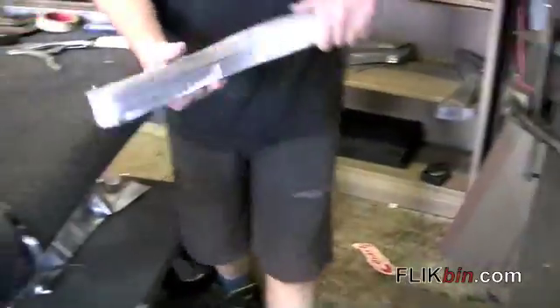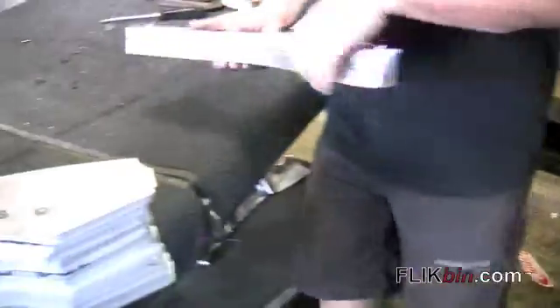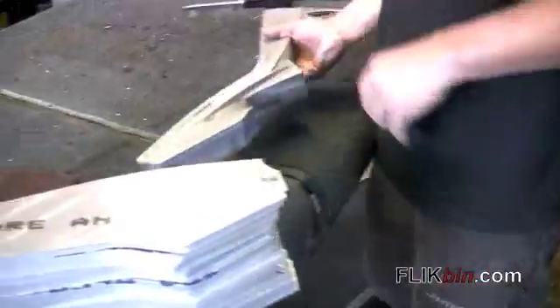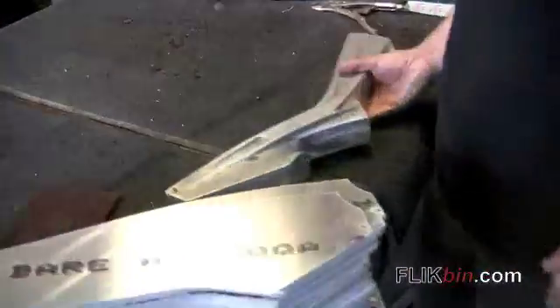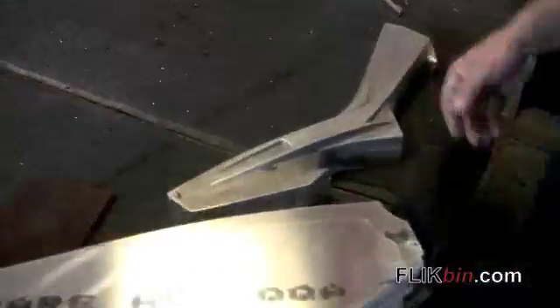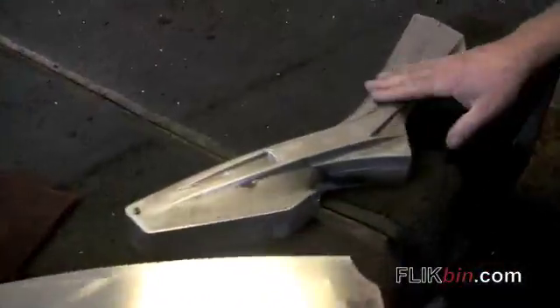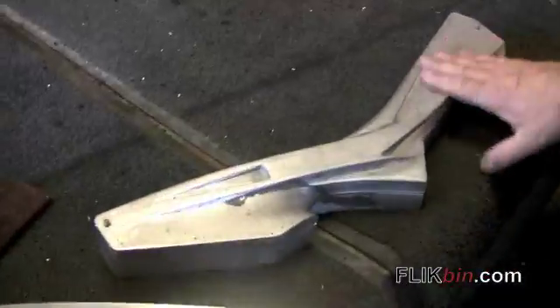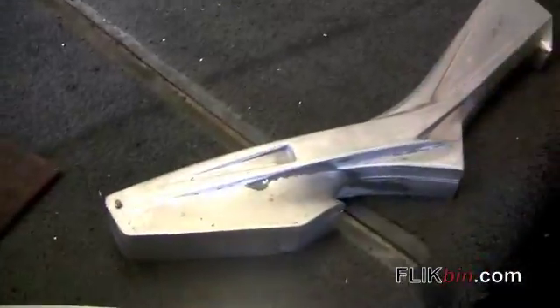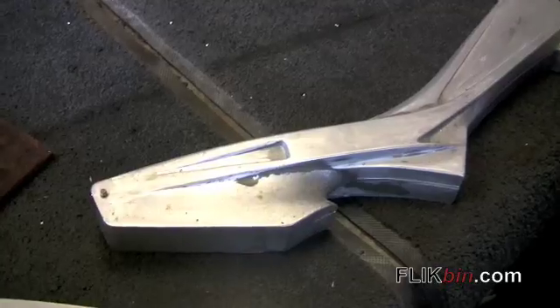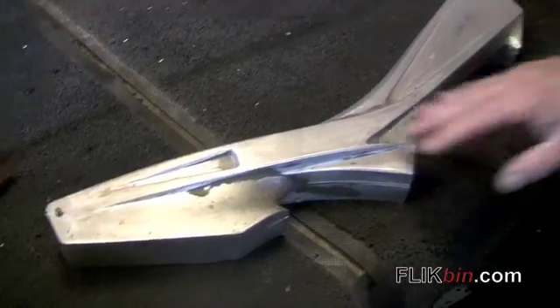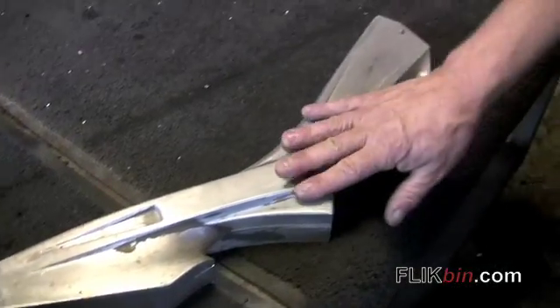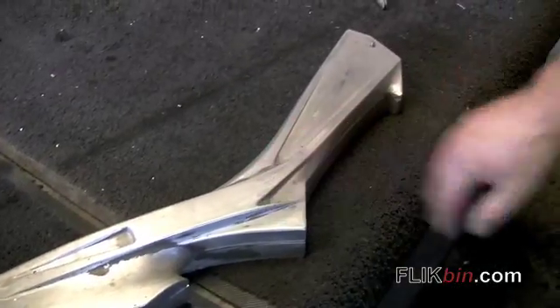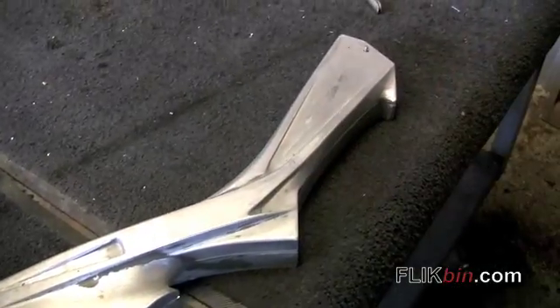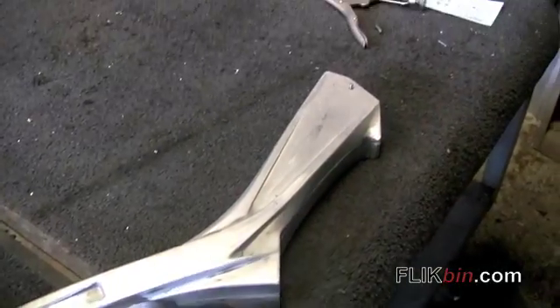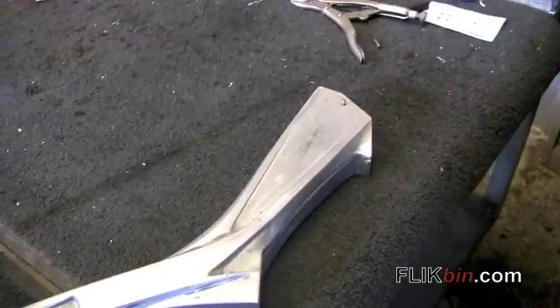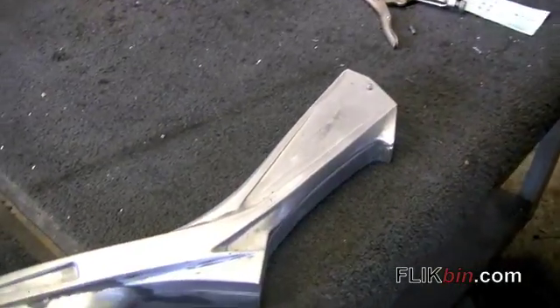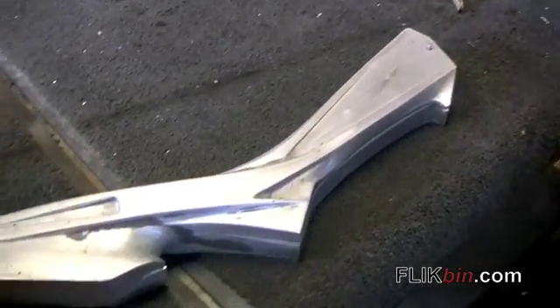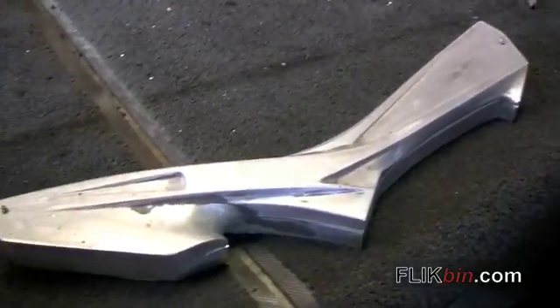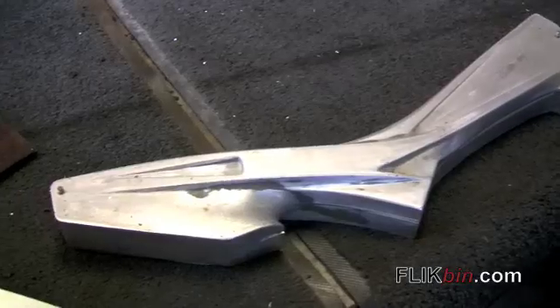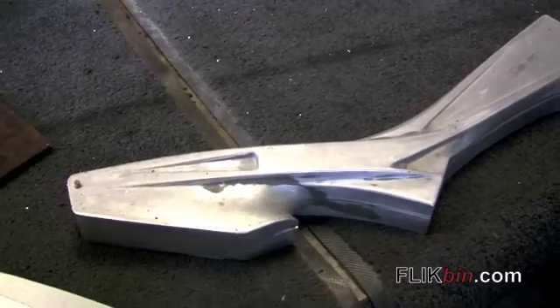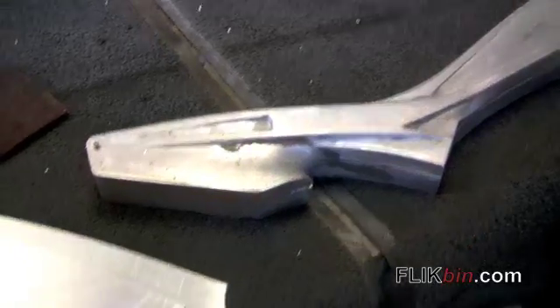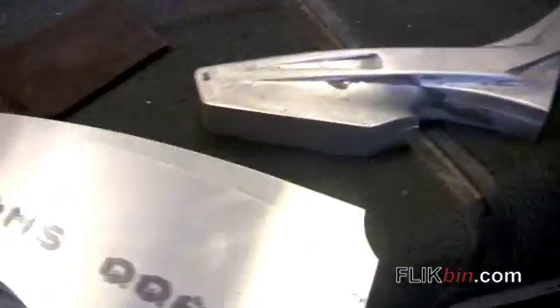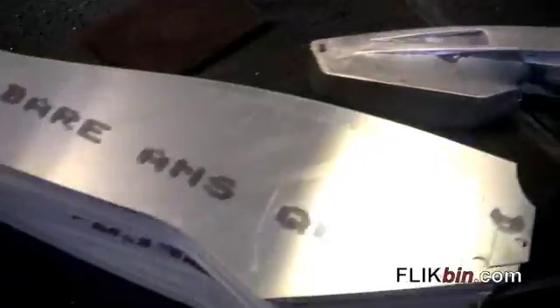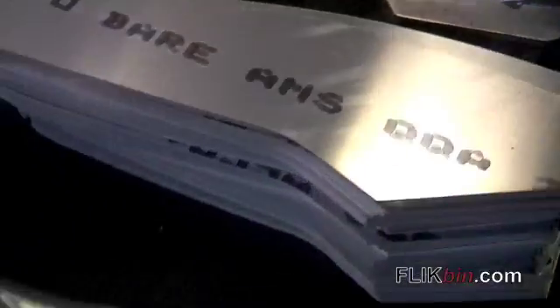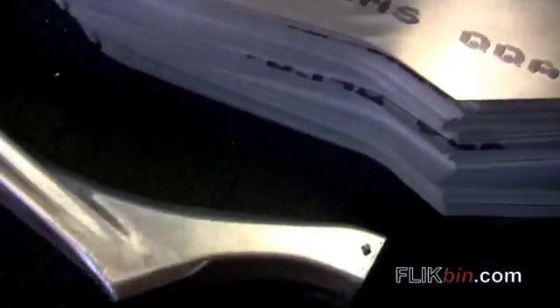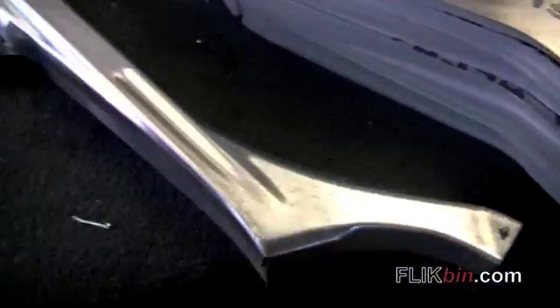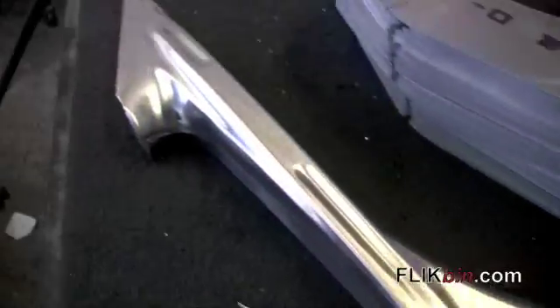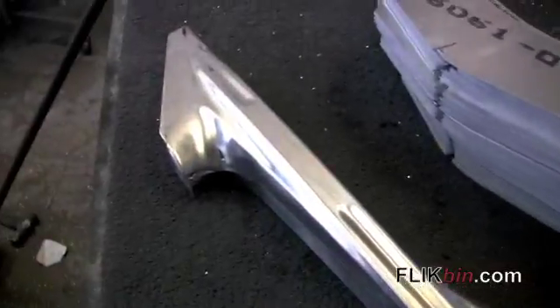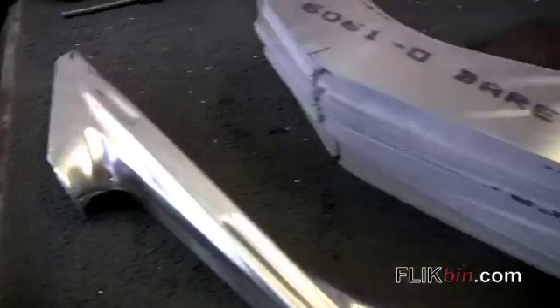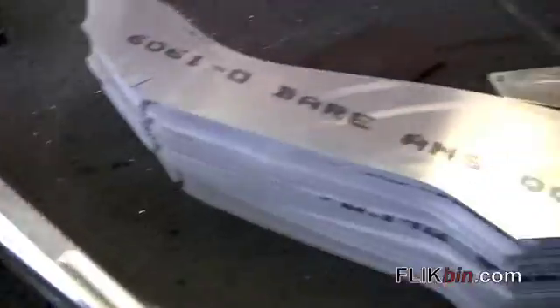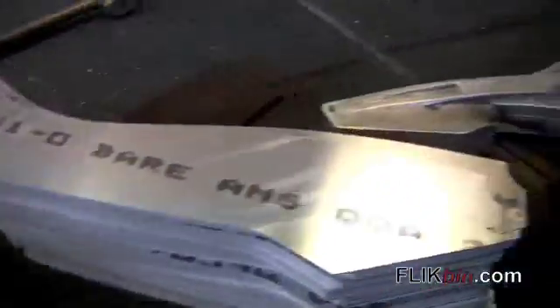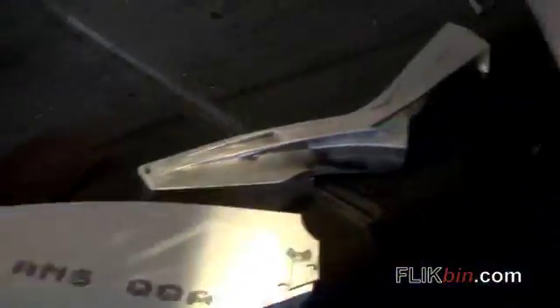Brent's now showing me the form for the DH mono, the 2 to 1 DH mono here. He has all of the forms for the different frame models and he can simply switch out the form for the particular model he's hydroforming.